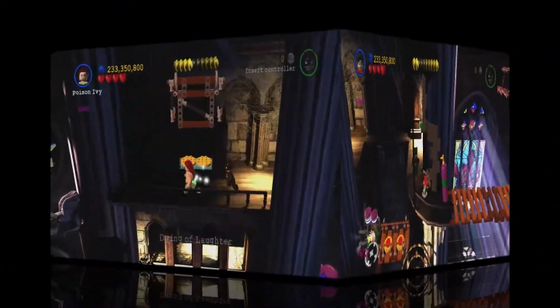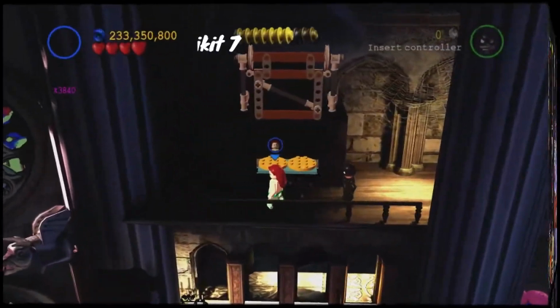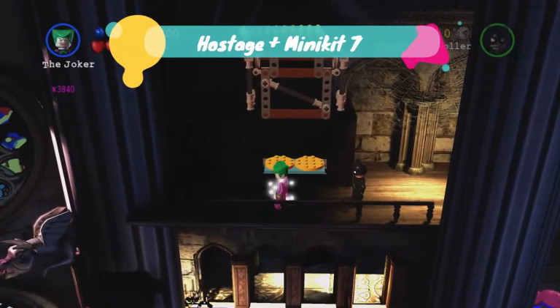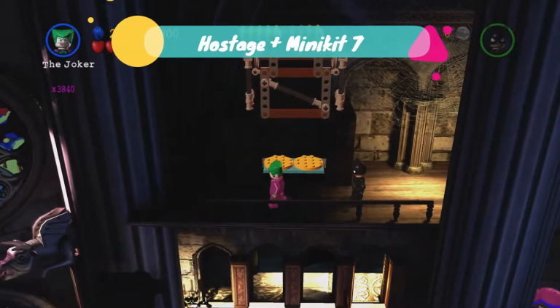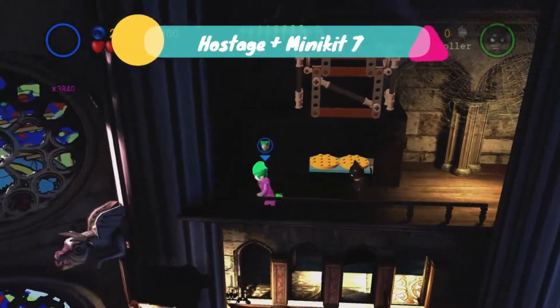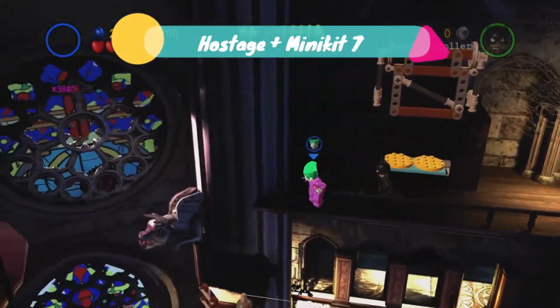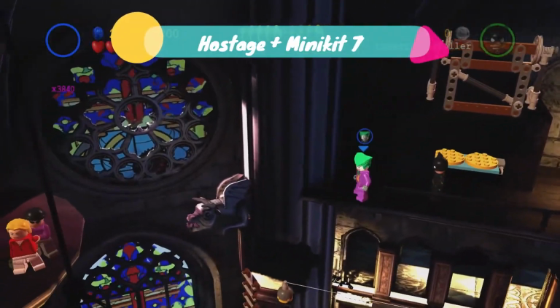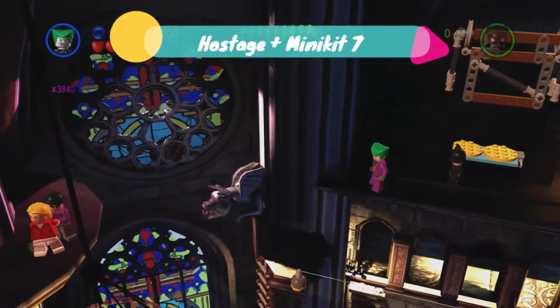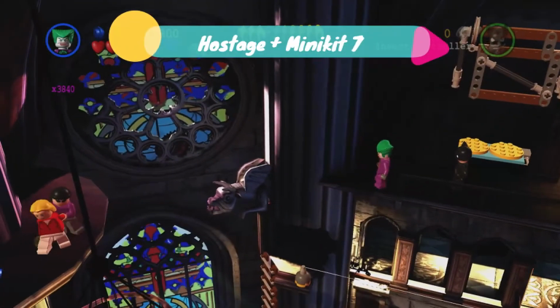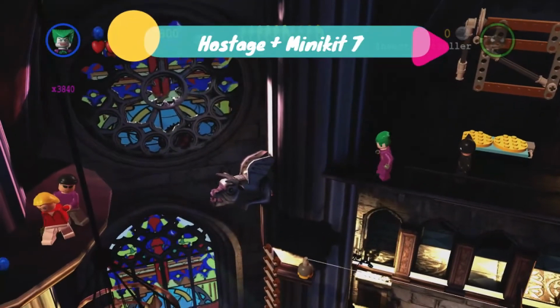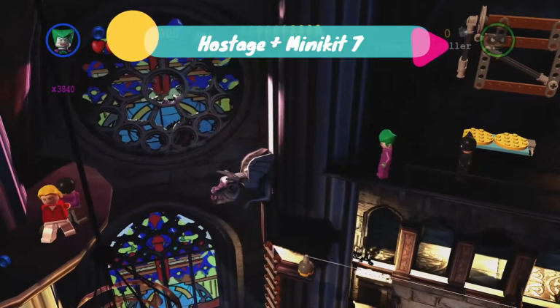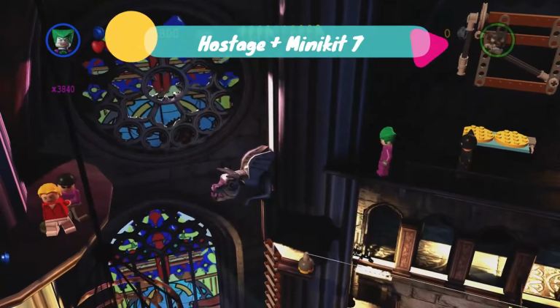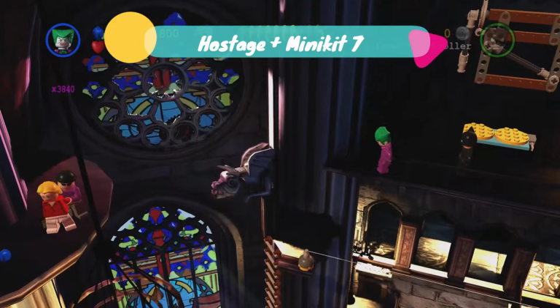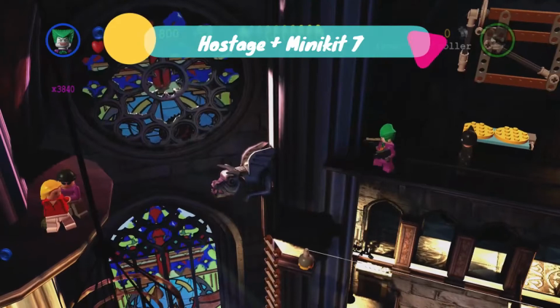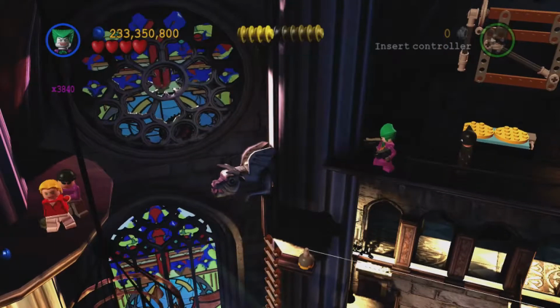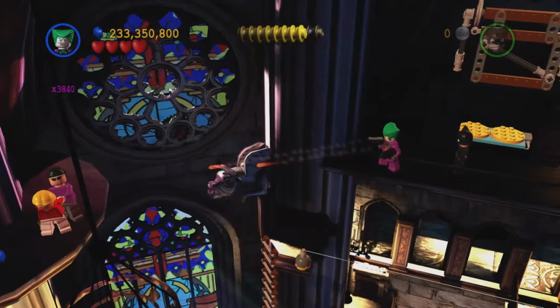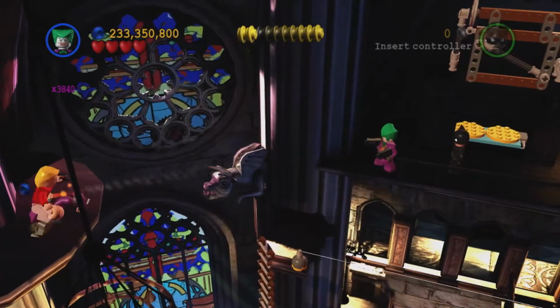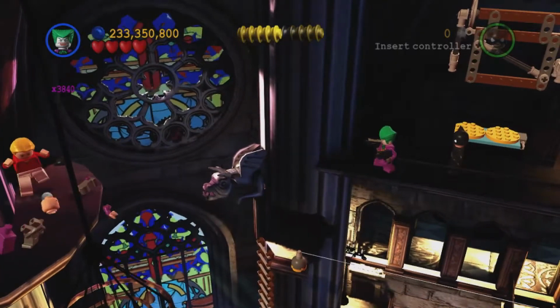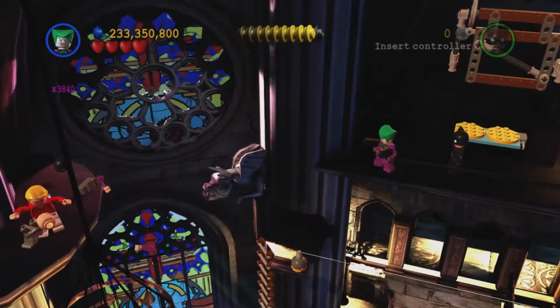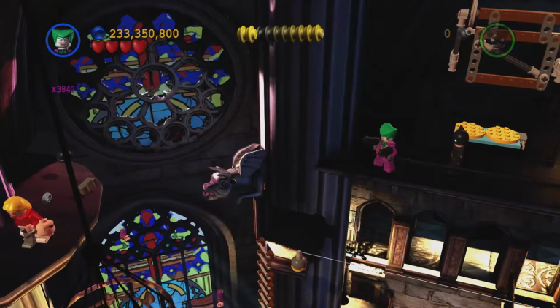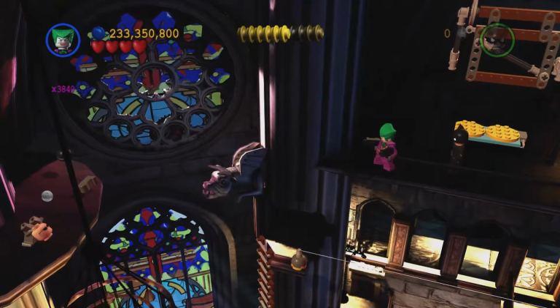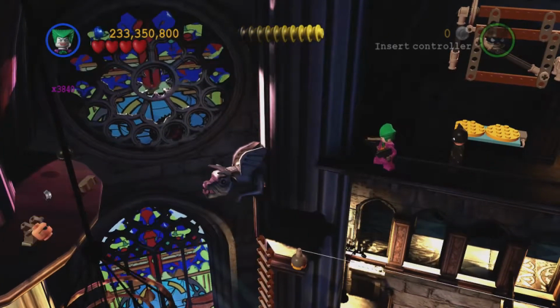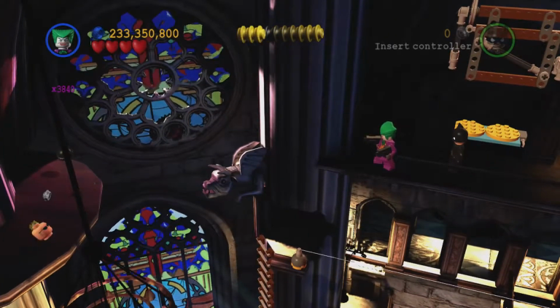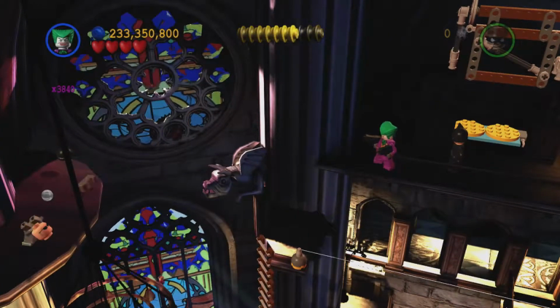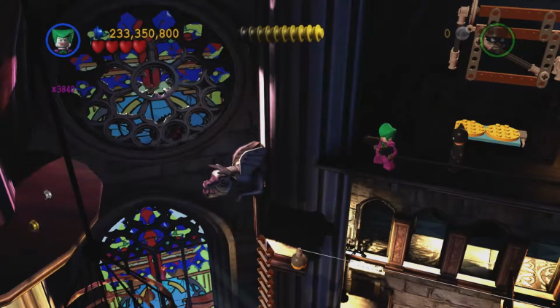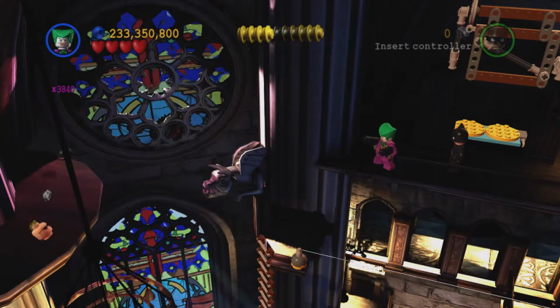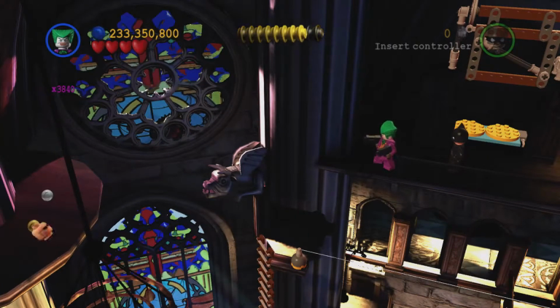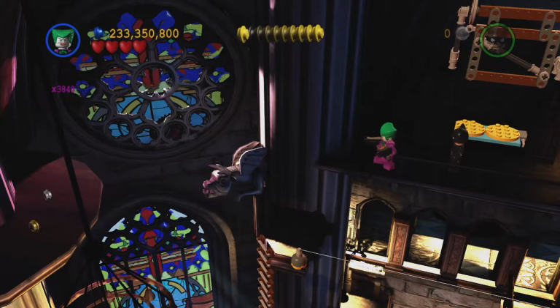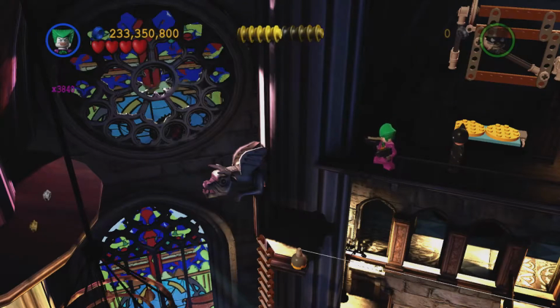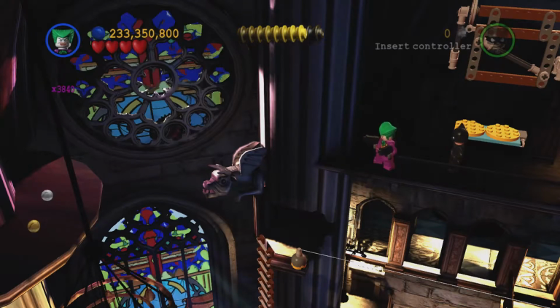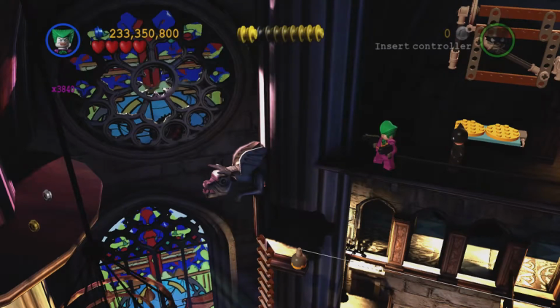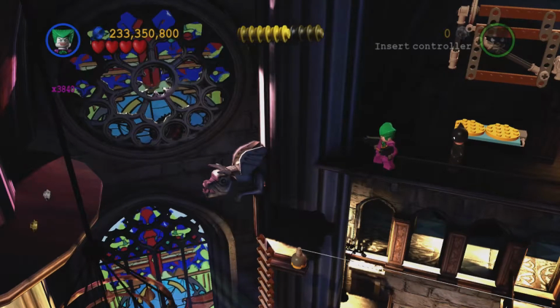From minikit five you'll see that to the far left there's actually the hostage over there. I don't know how we got him in the previous one, but all you need to do is shoot over and that'll get us the hostage. I do not know how I got that accidentally.